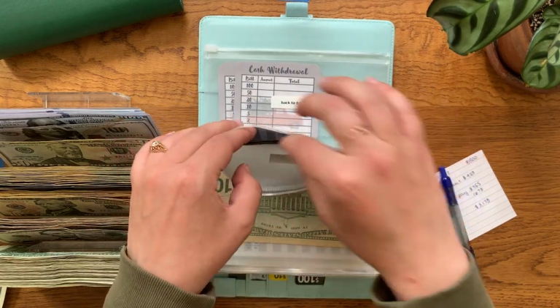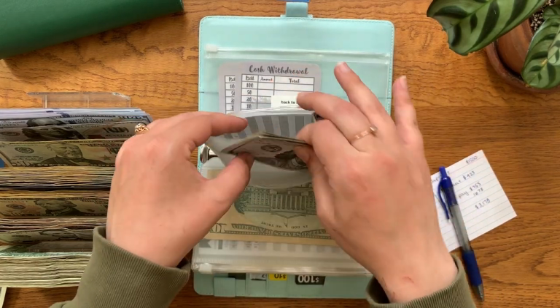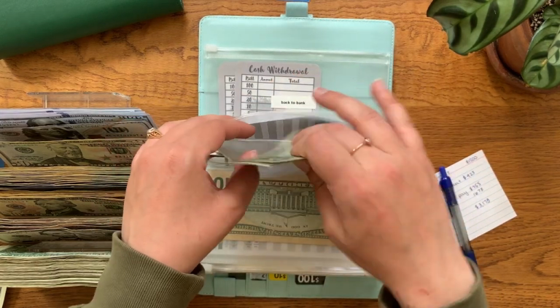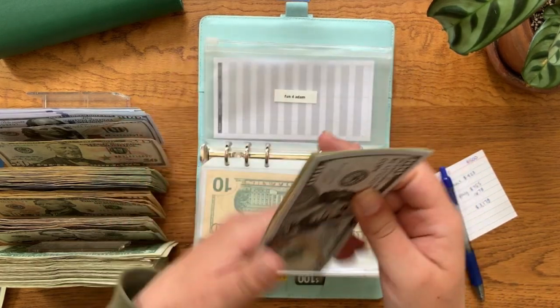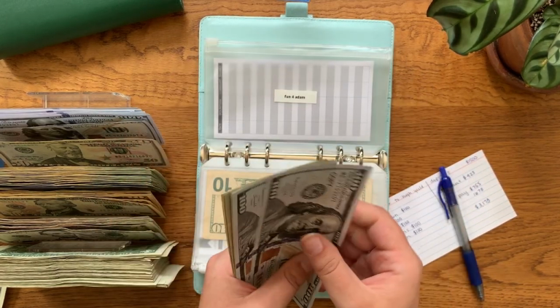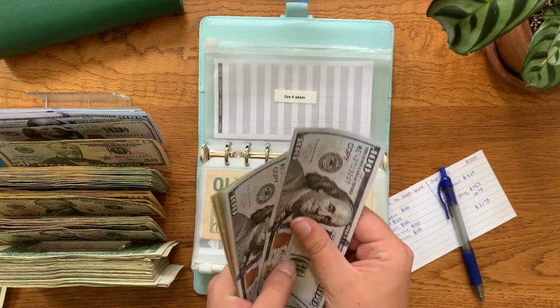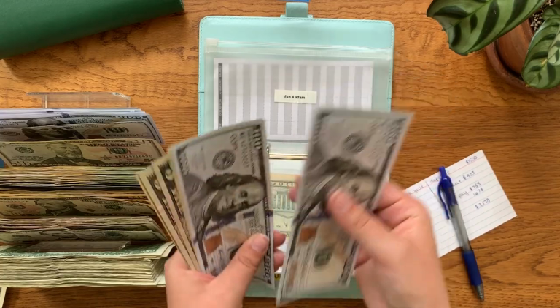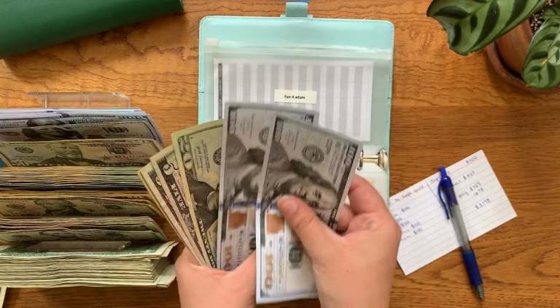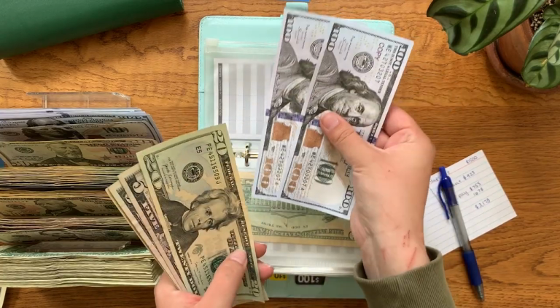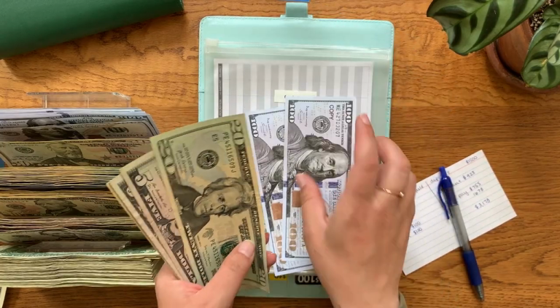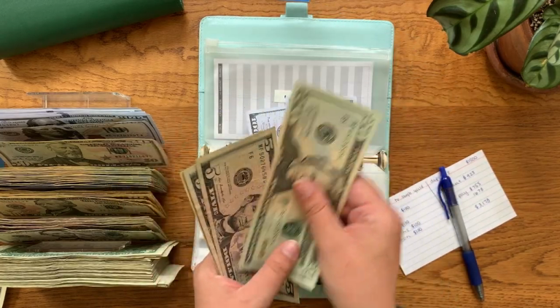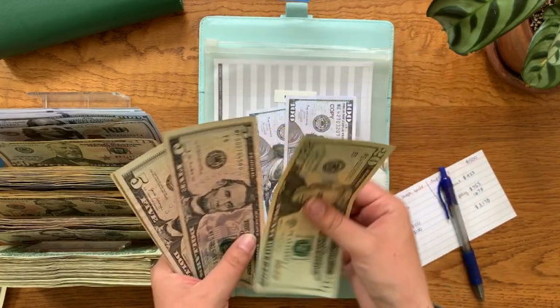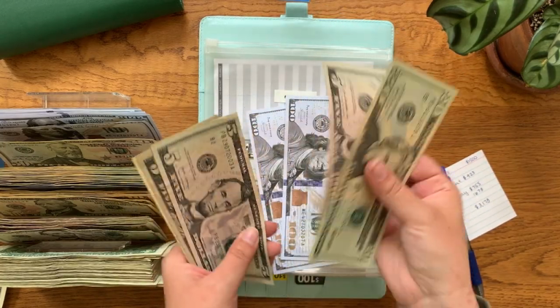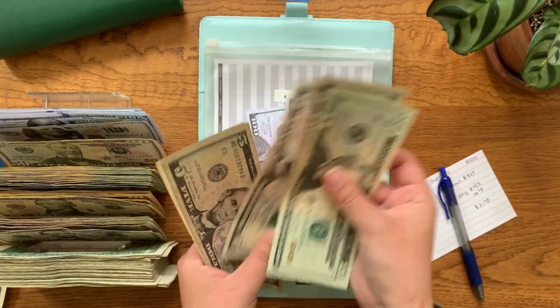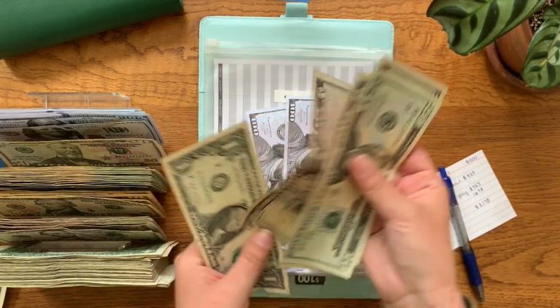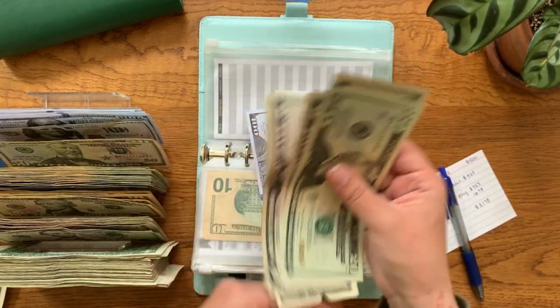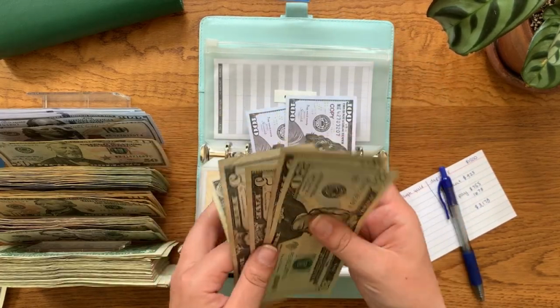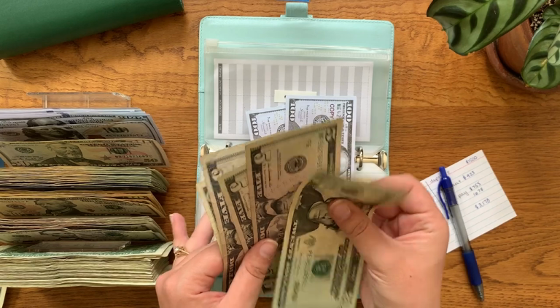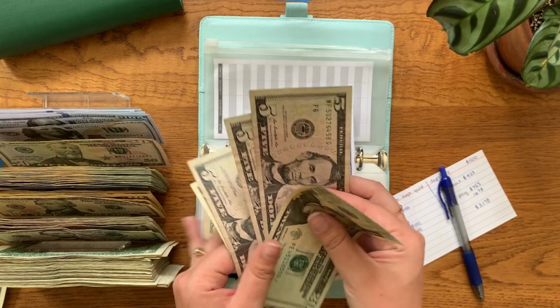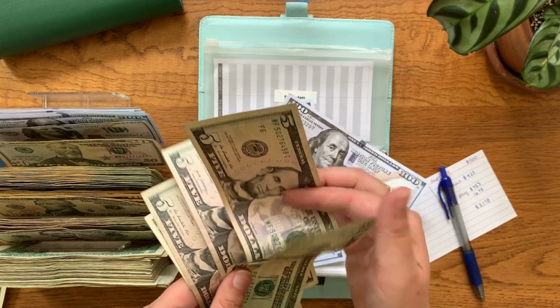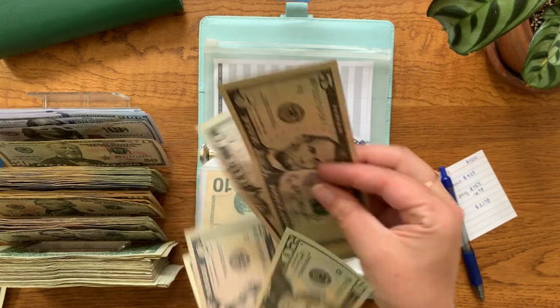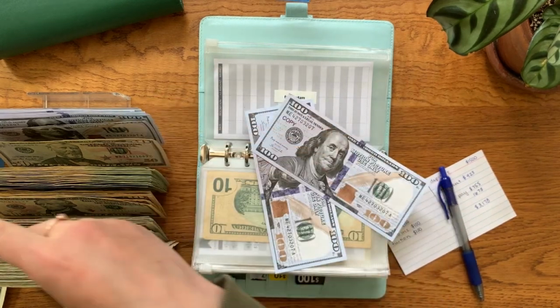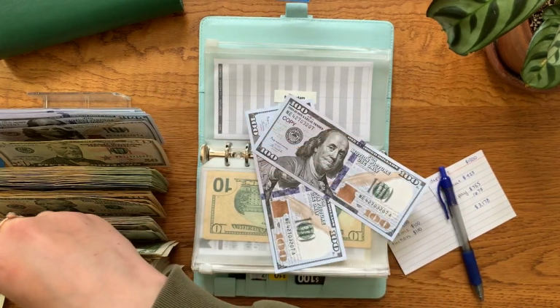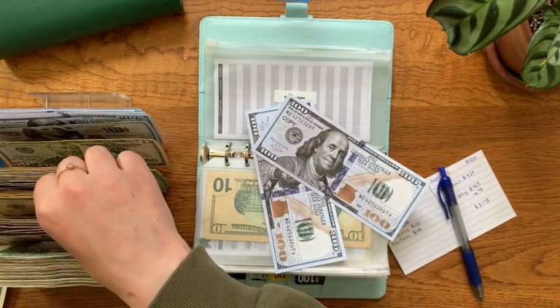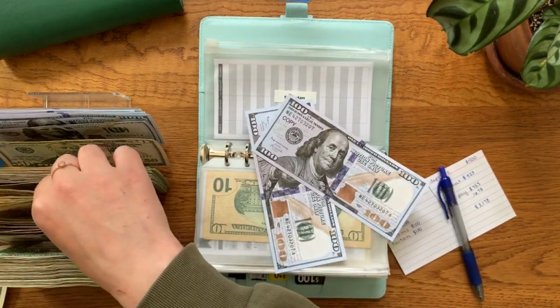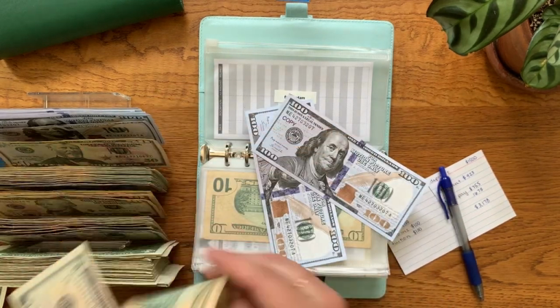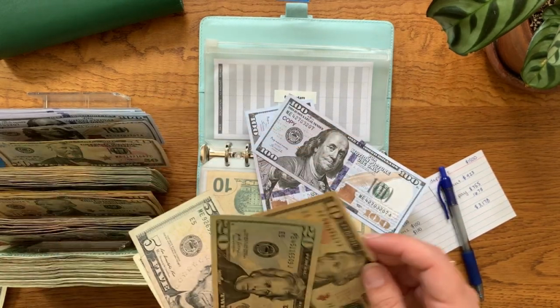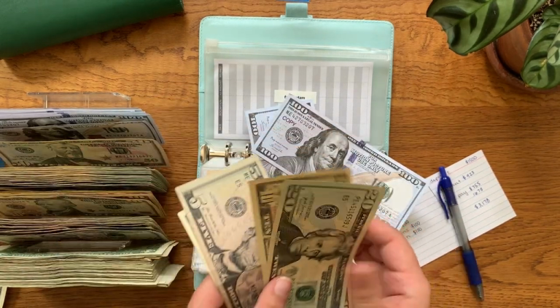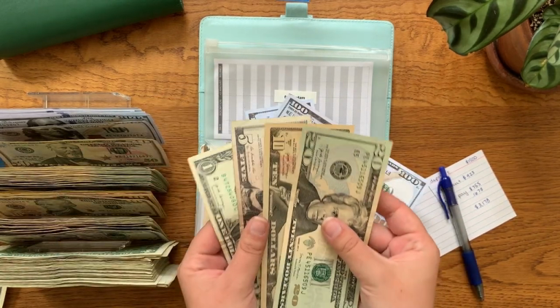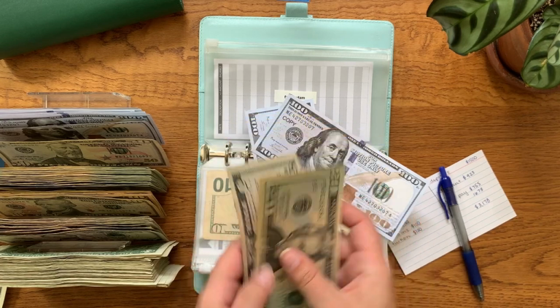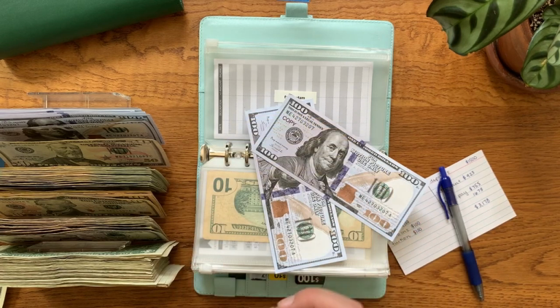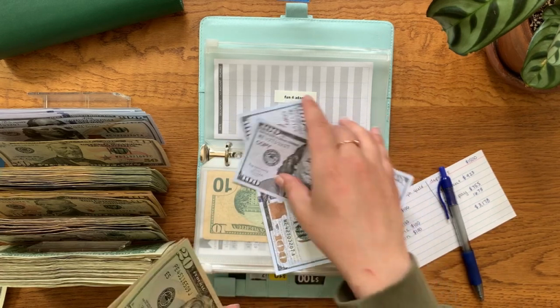This envelope is at $10 — nothing I can do there. Then fun for Adam — that's $236: $100, $200, $225, $235, $236. So $236 there.